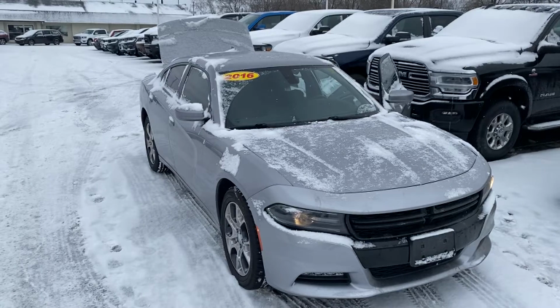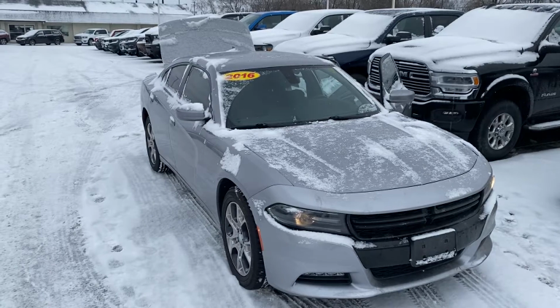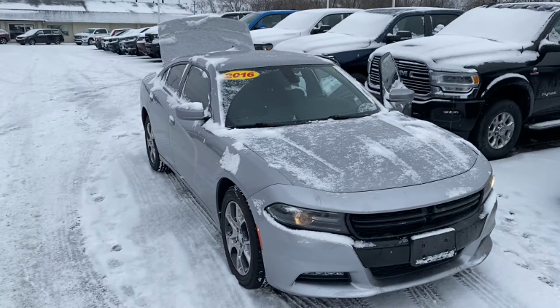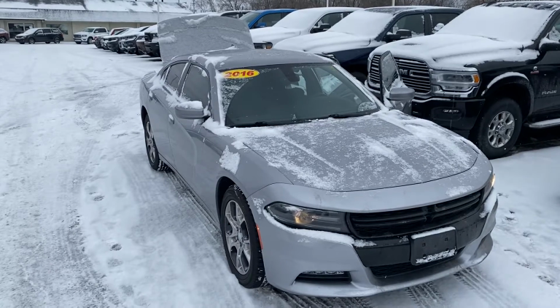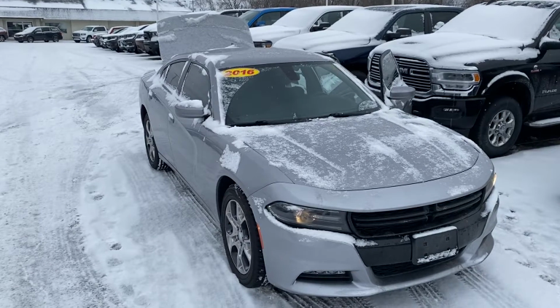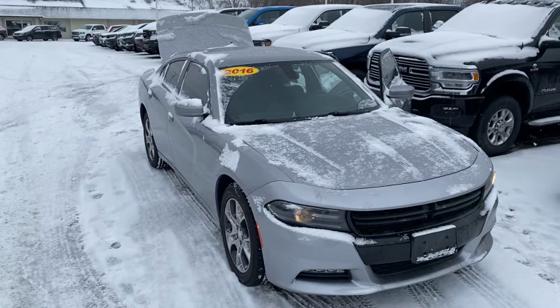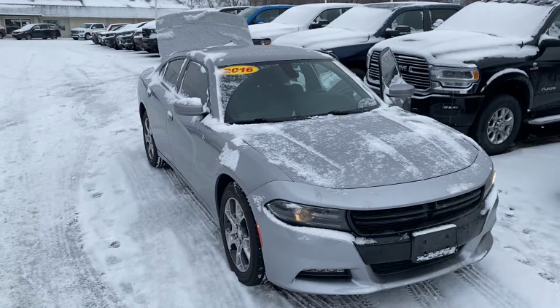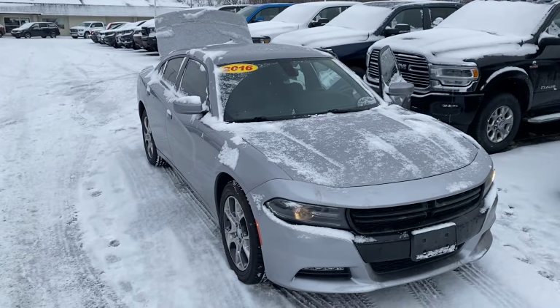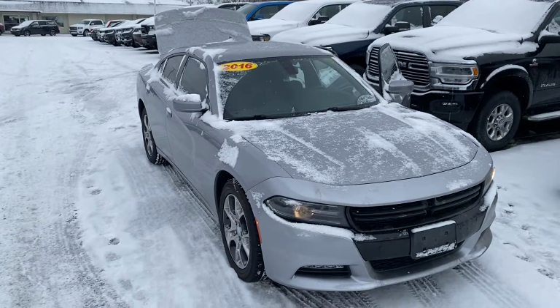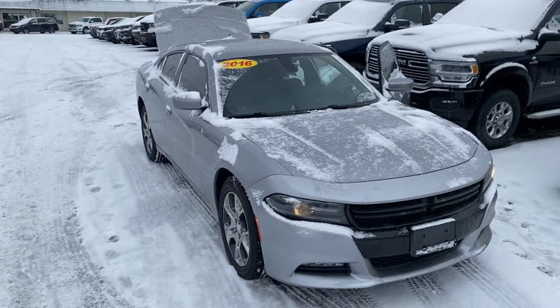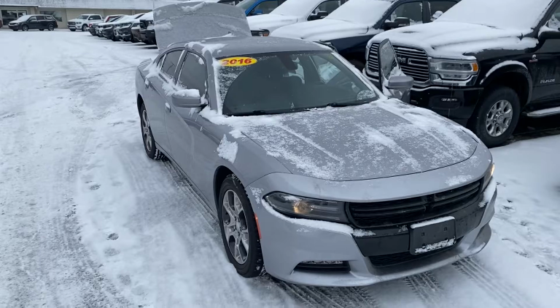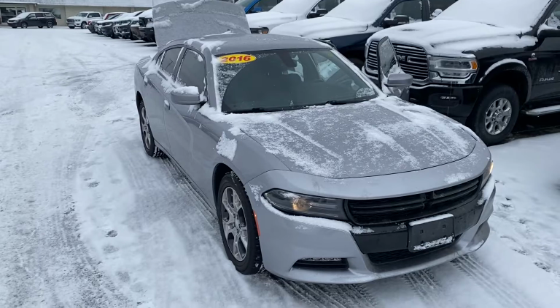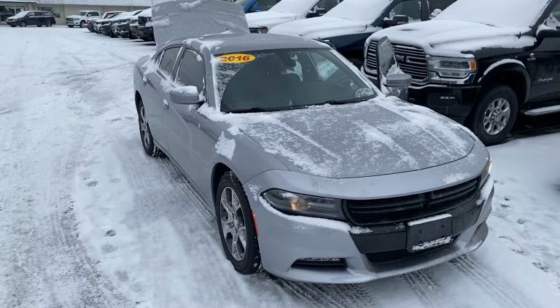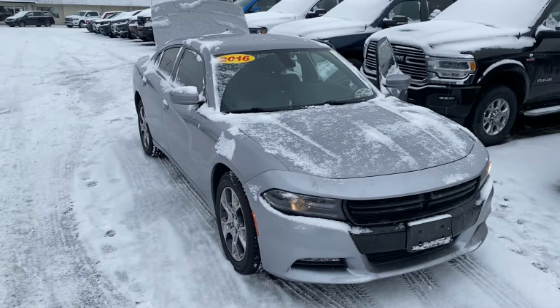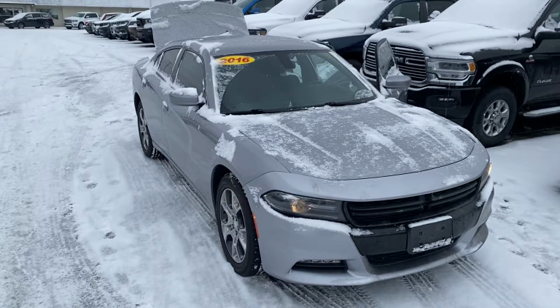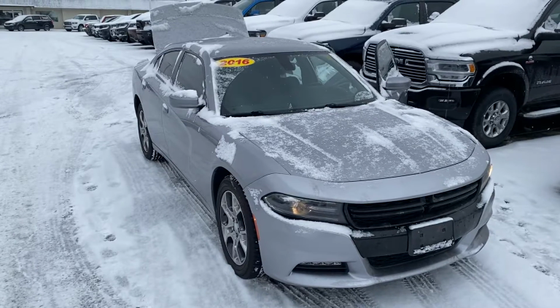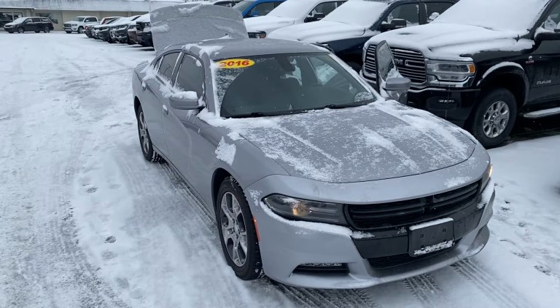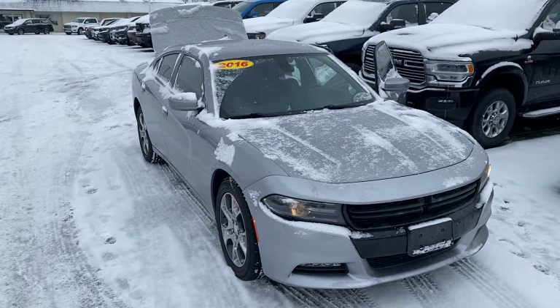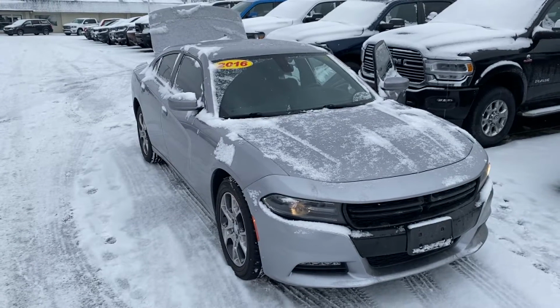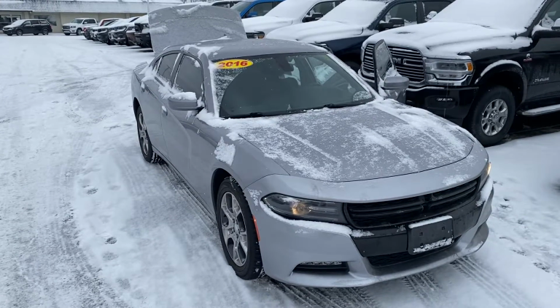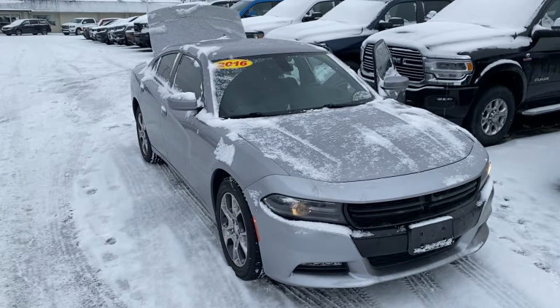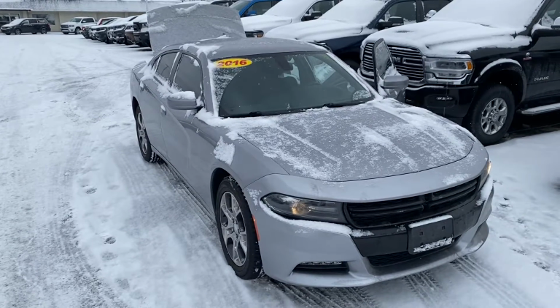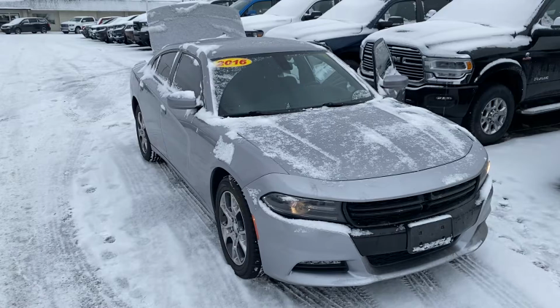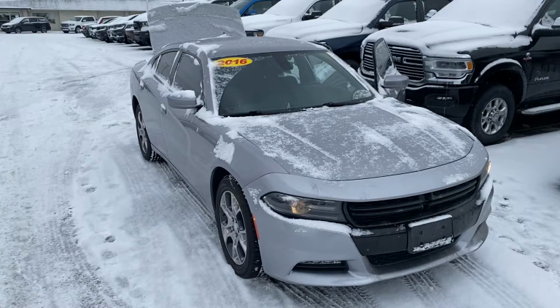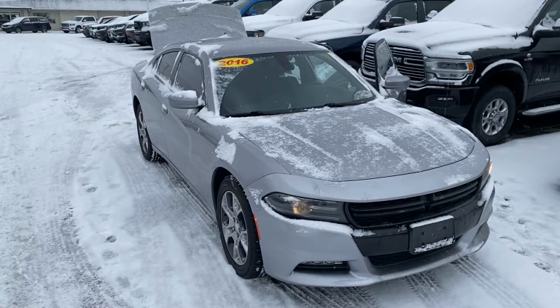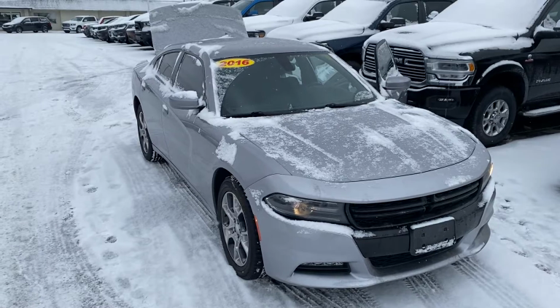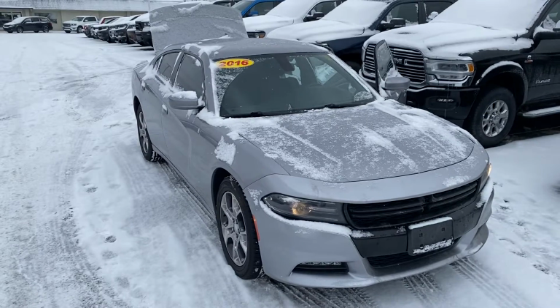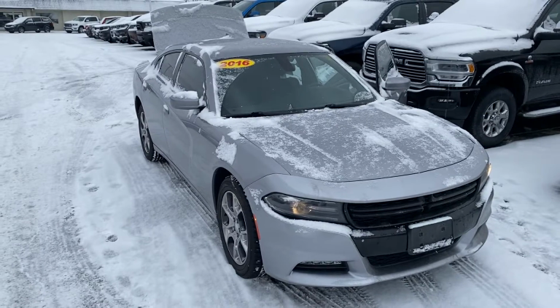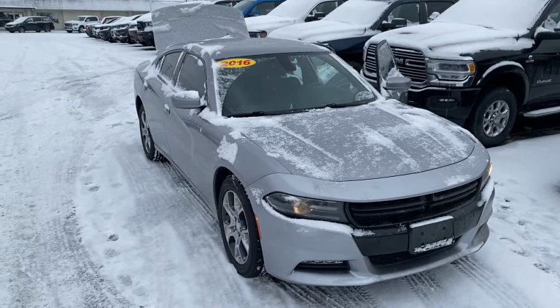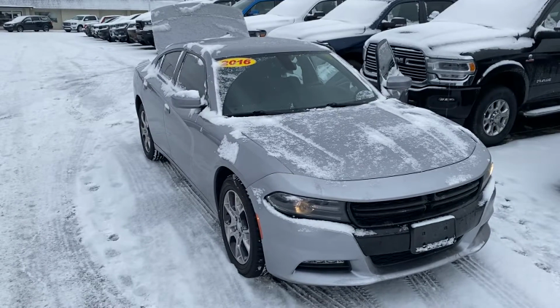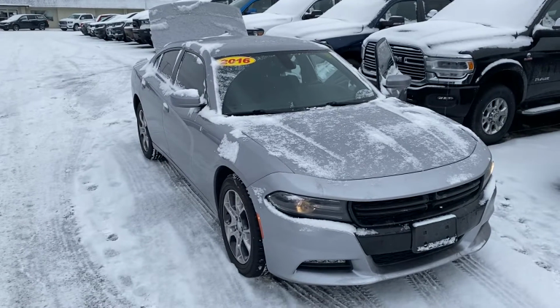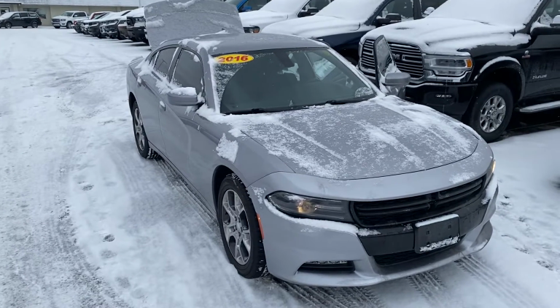Hey, good afternoon Matty. This is Justin with Preferred Dodge on Henry Street here in Muskegon. I just wanted to shoot you a quick video on that vehicle that you were looking at online. This is the 2016 Dodge Charger SXT with the rally package.